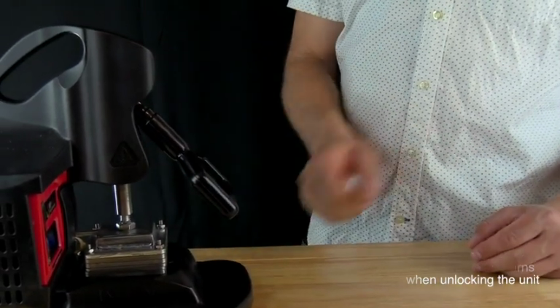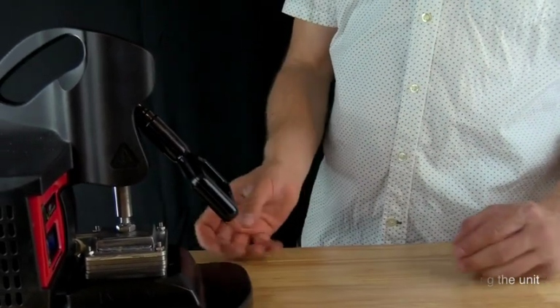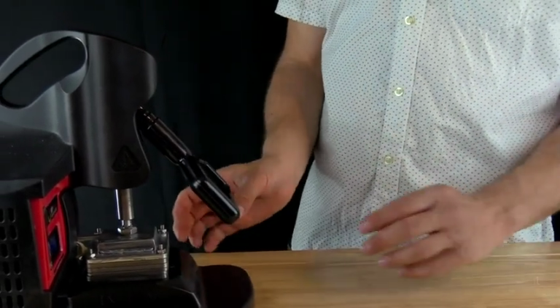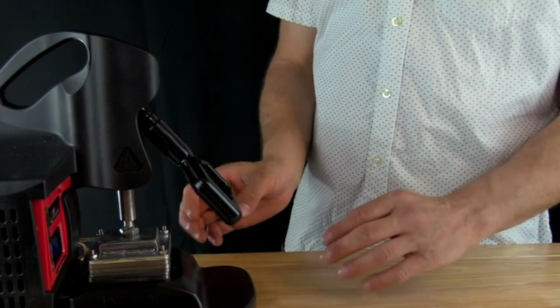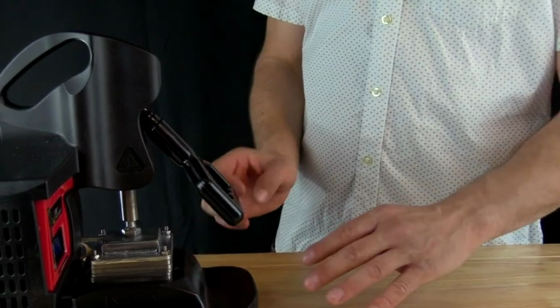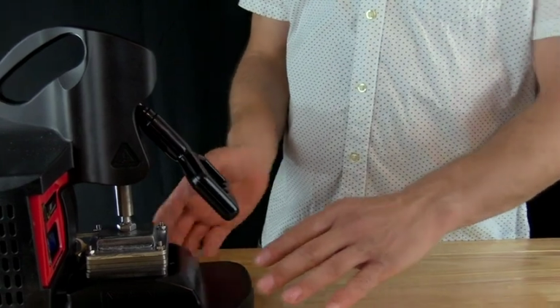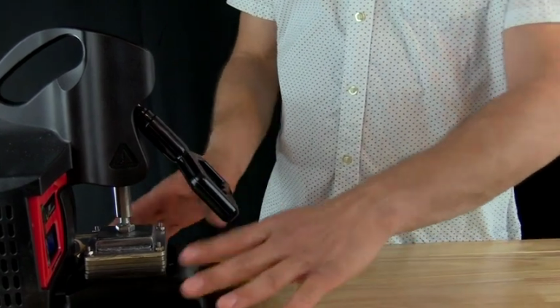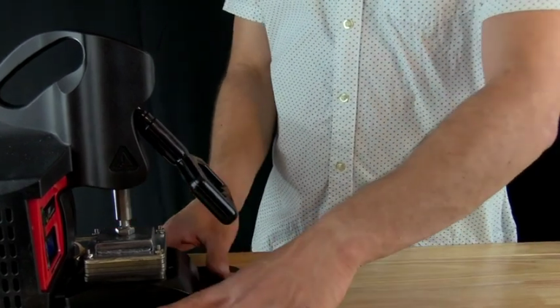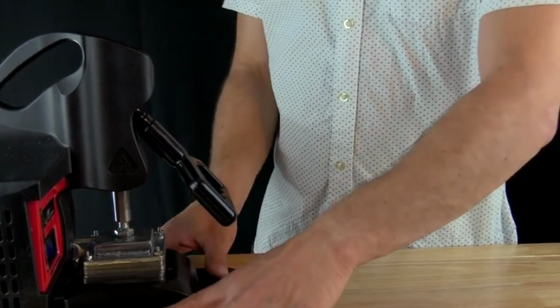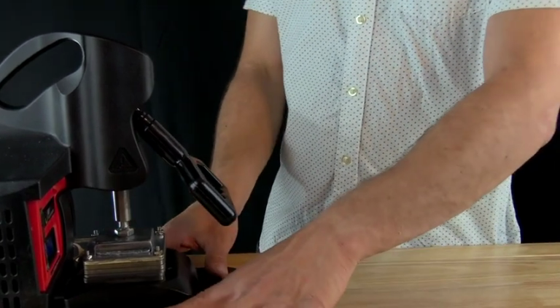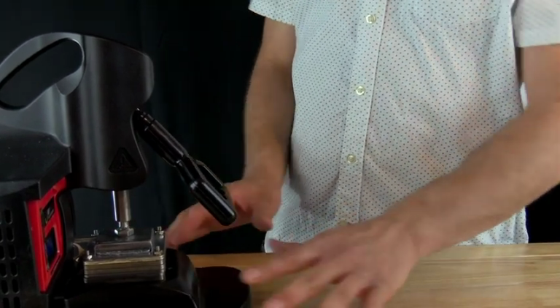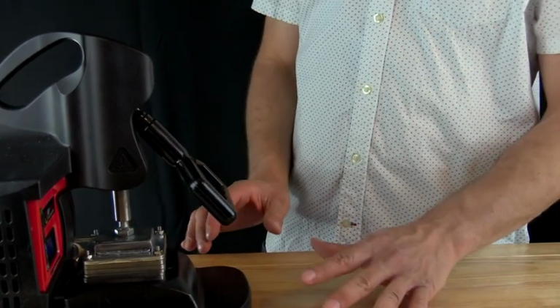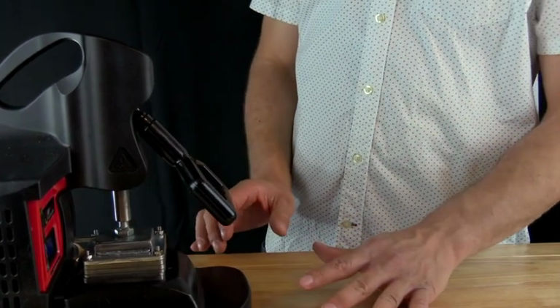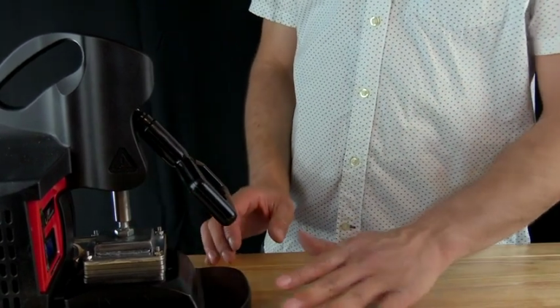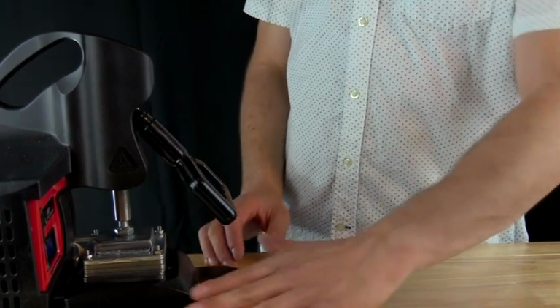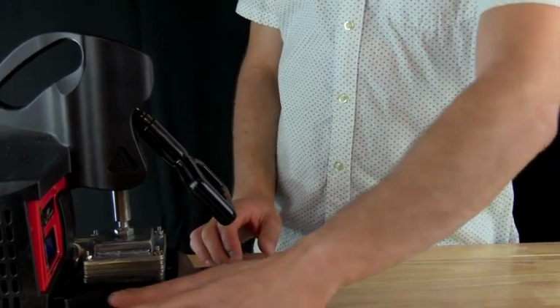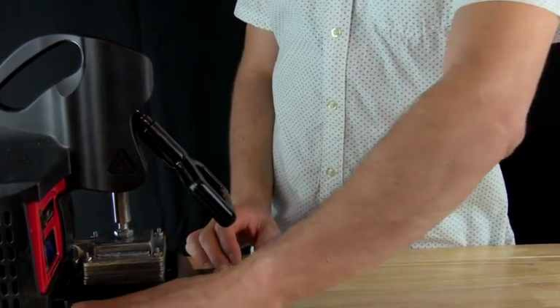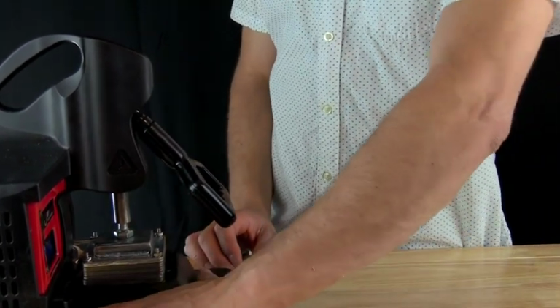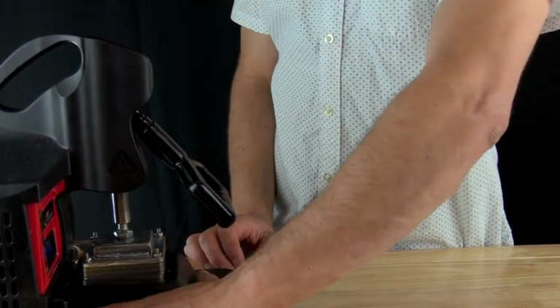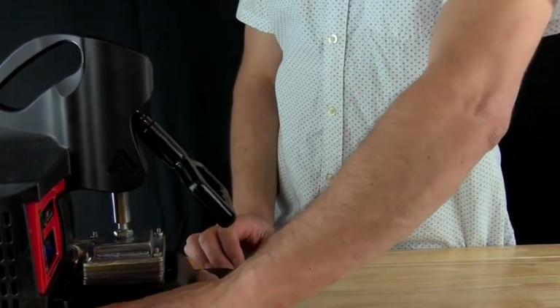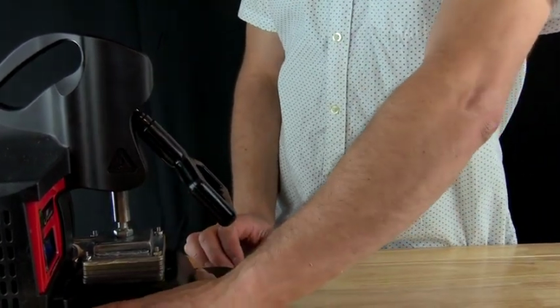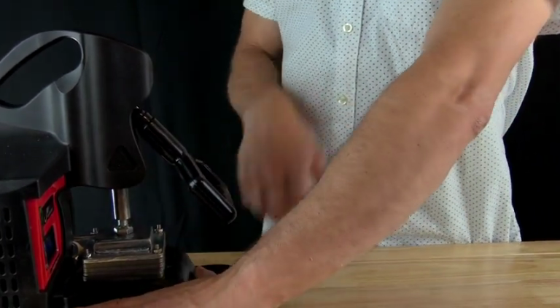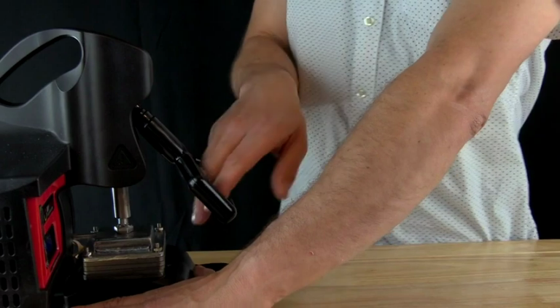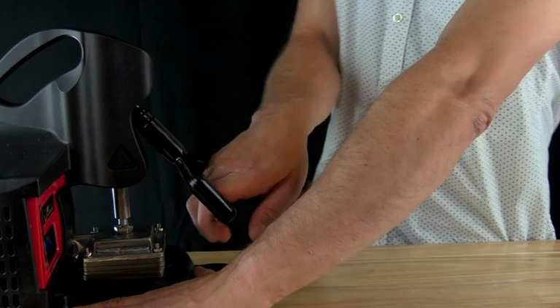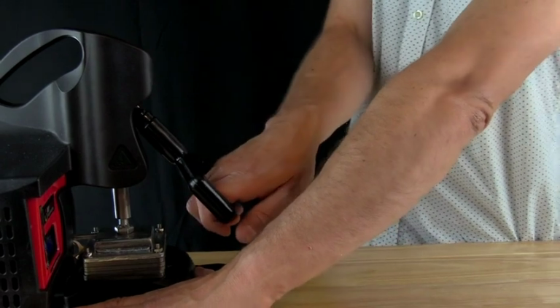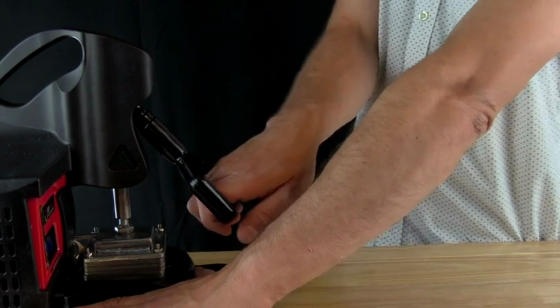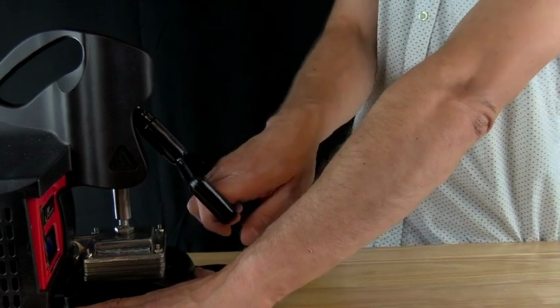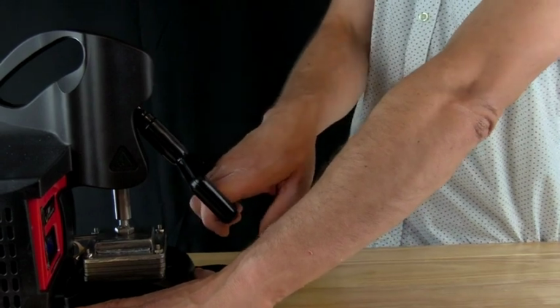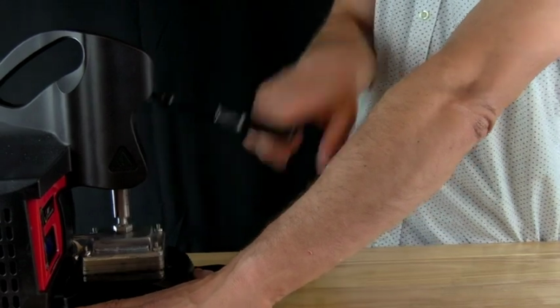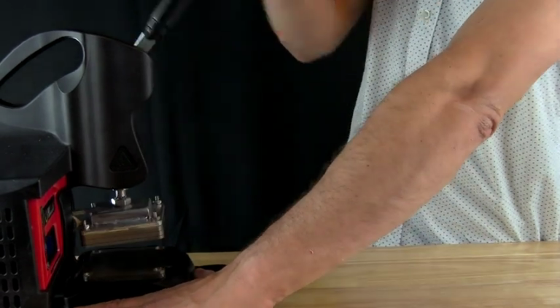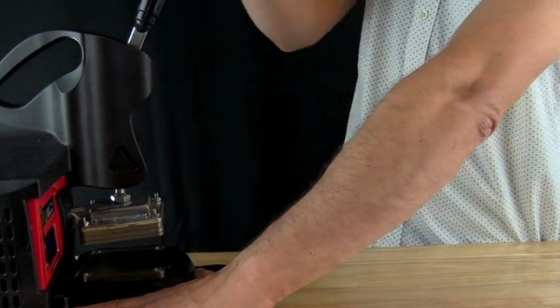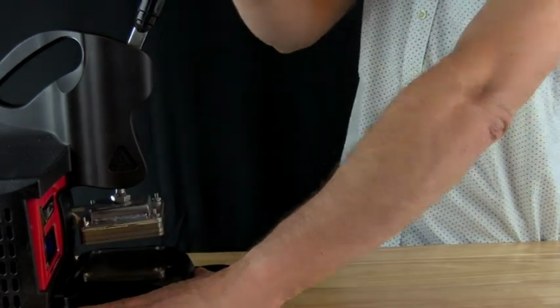That insulation also comes into play when the unit is locked. To unlock it, you don't need to clamp it down to a table — just use your left hand and simply pull away.